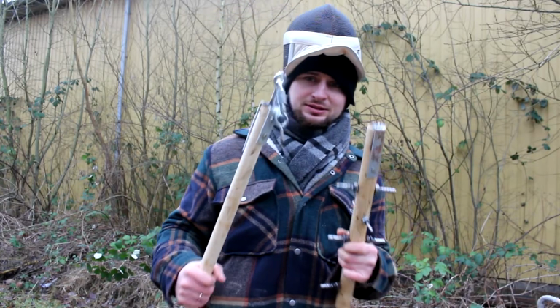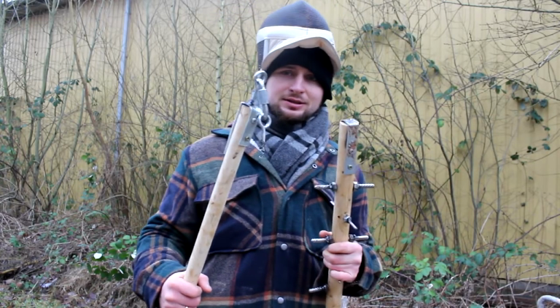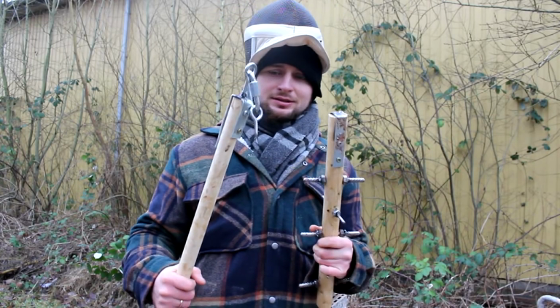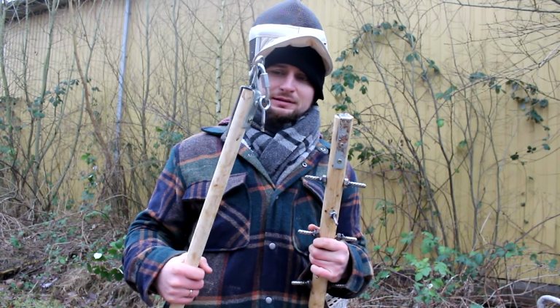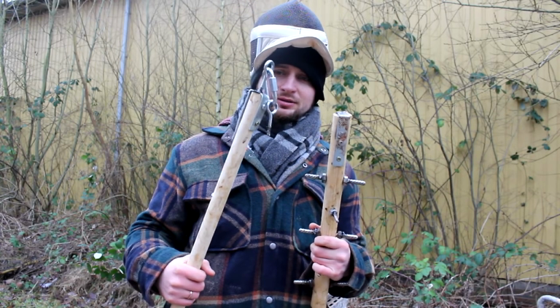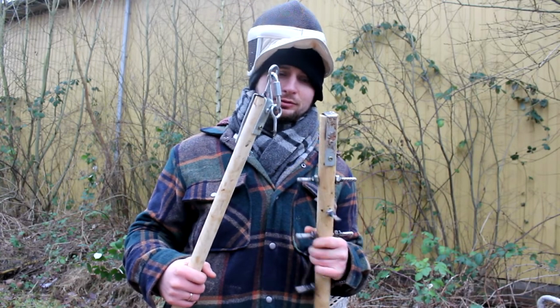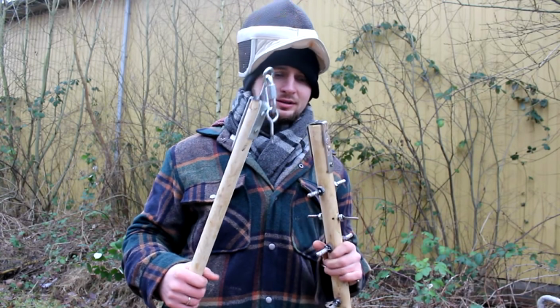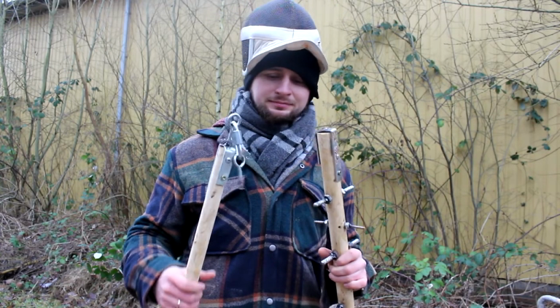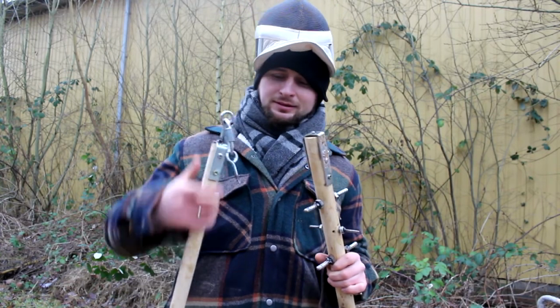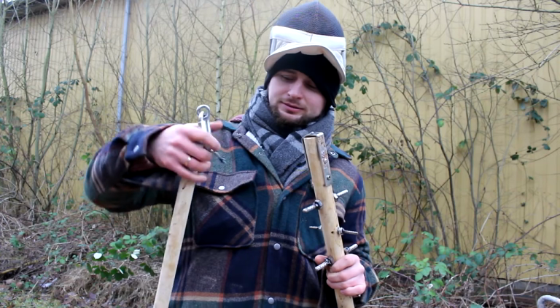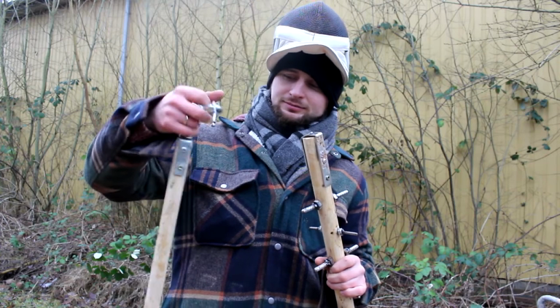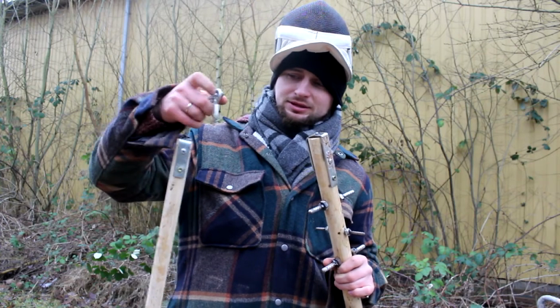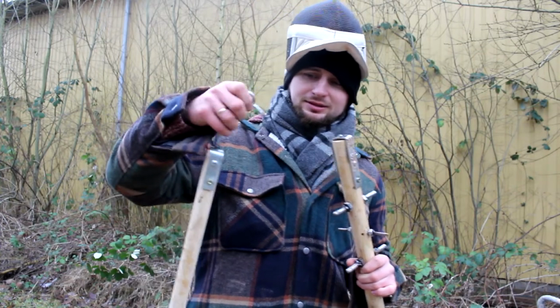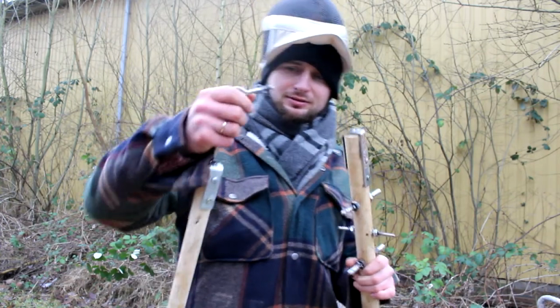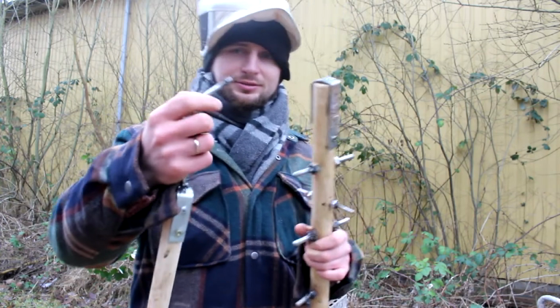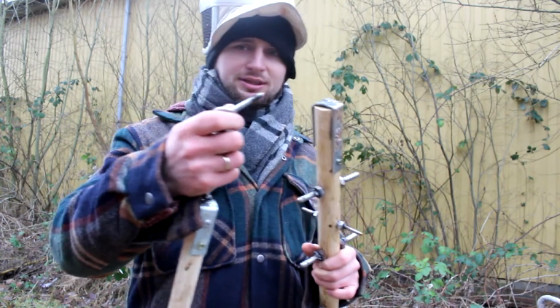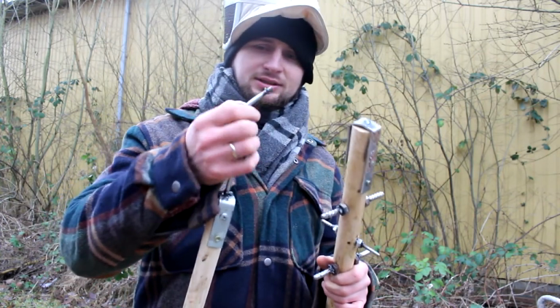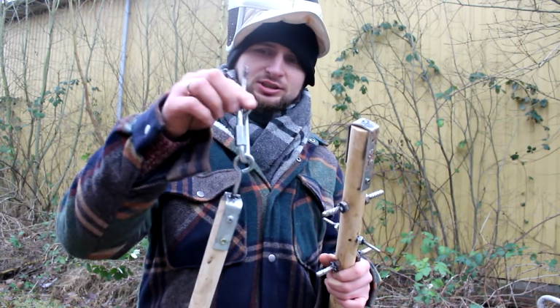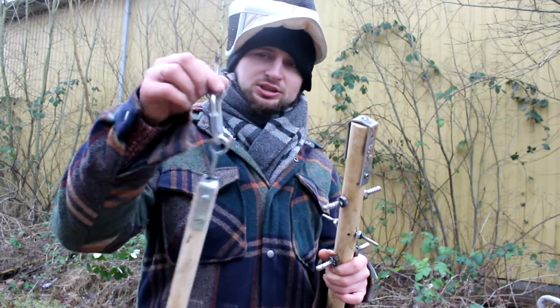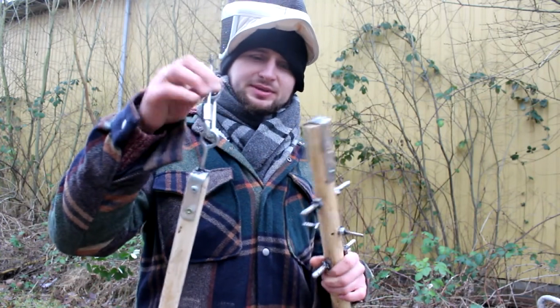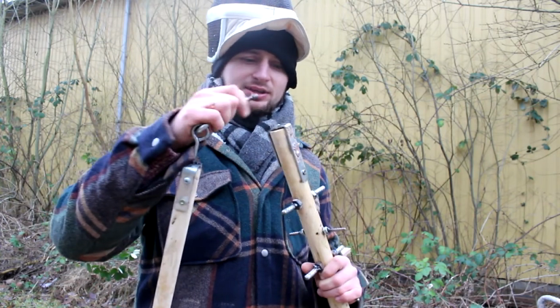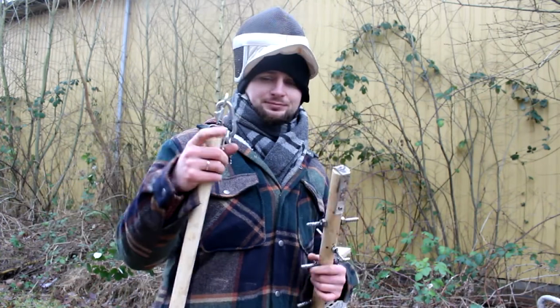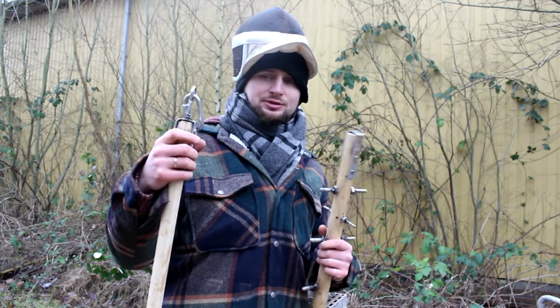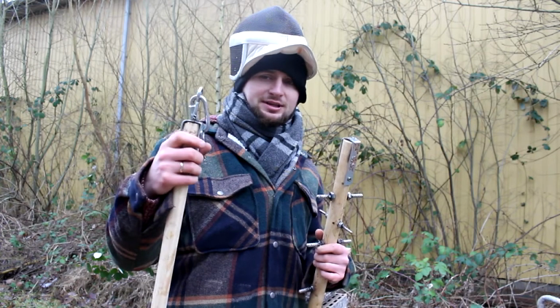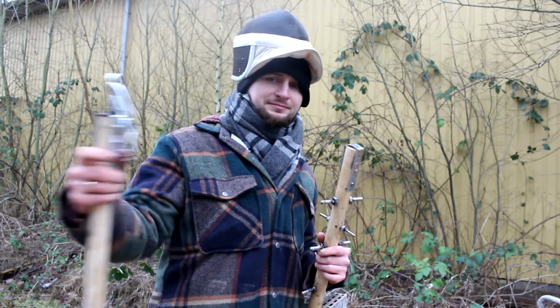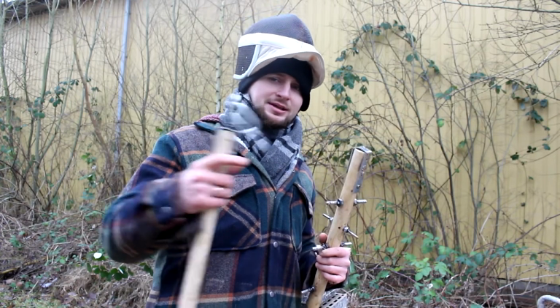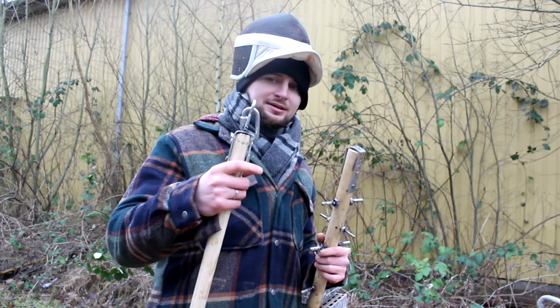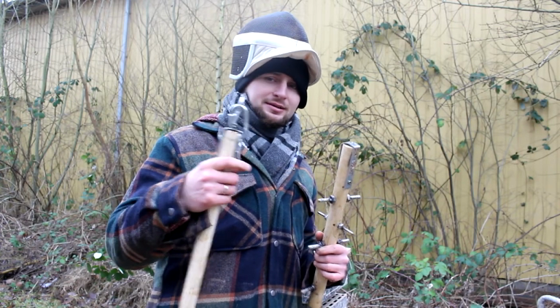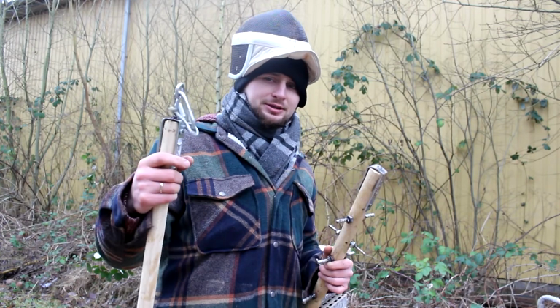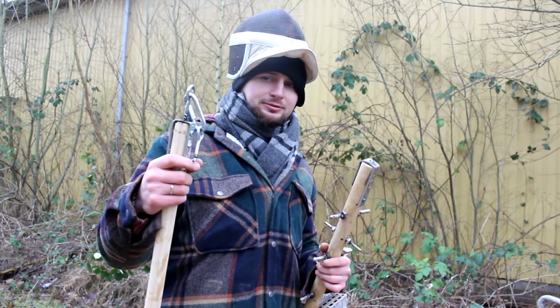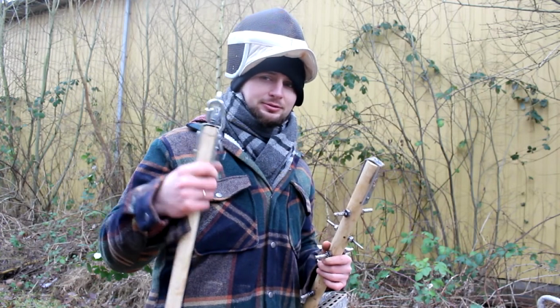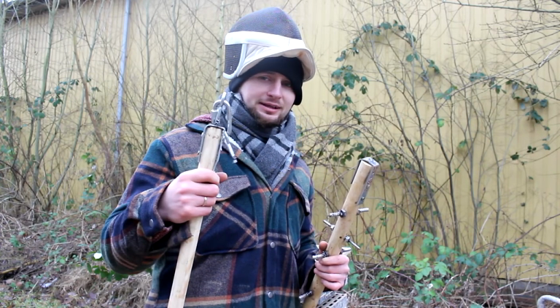Here I tried to fix it, but as you can see it wasn't the best job. So my weapon broke — I used cheap stuff. I need to fix that and we're going to do it again.